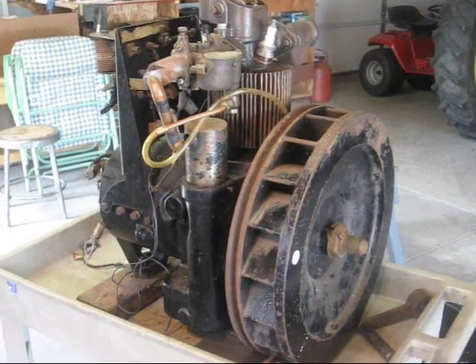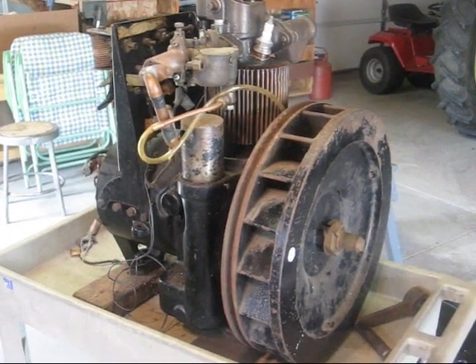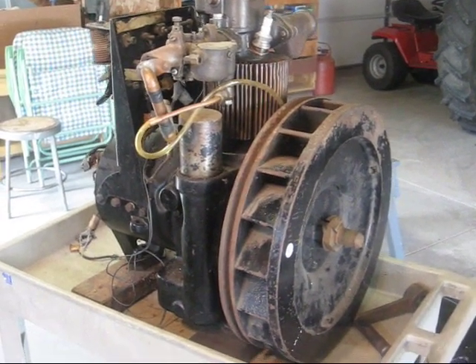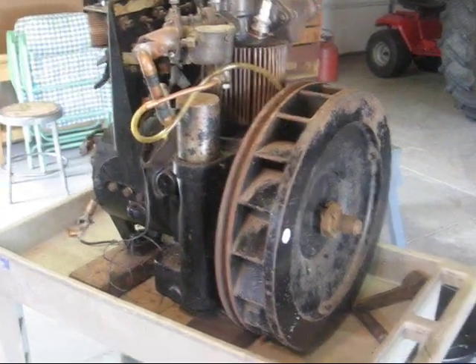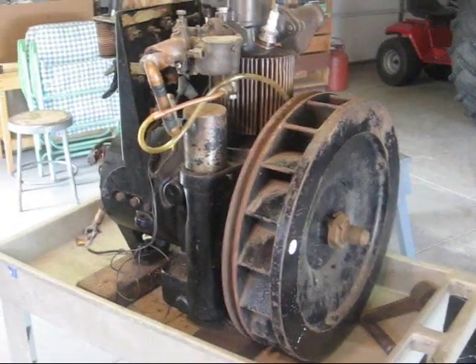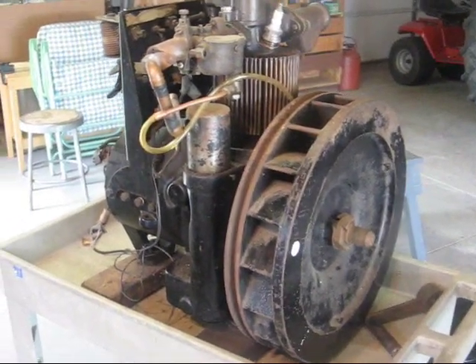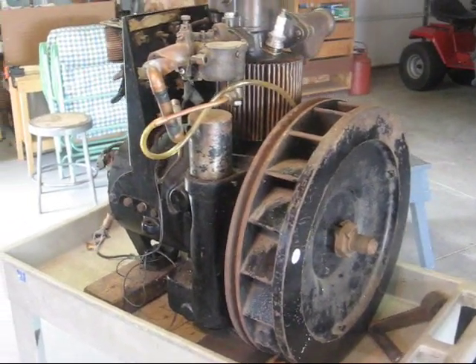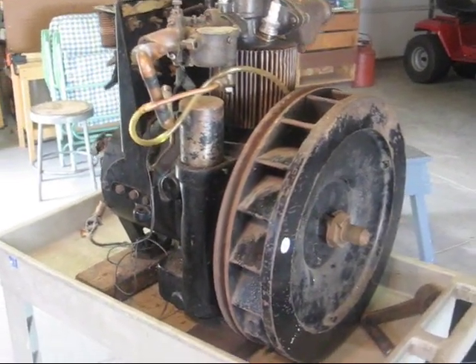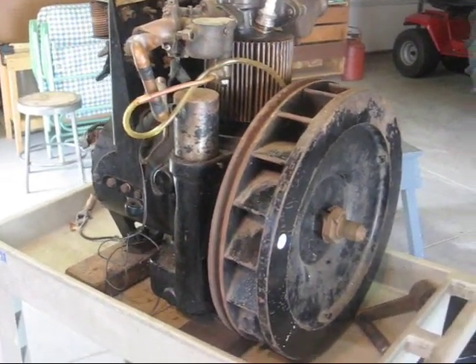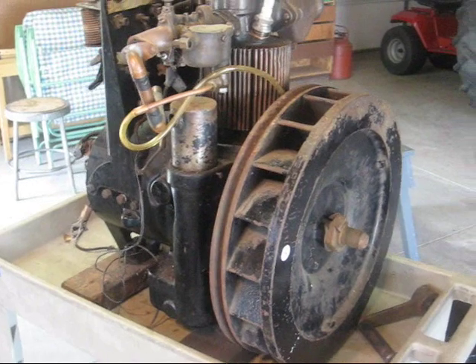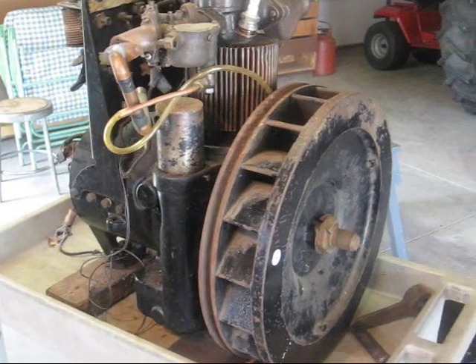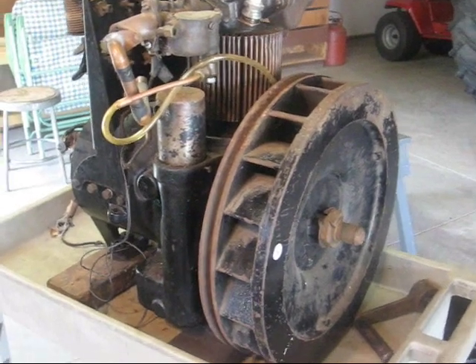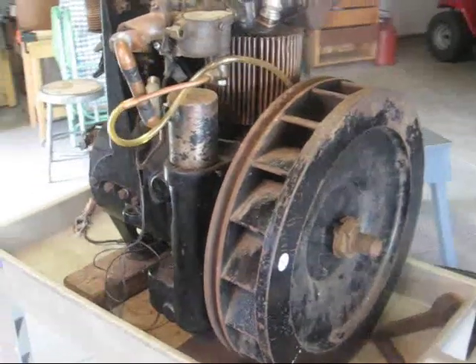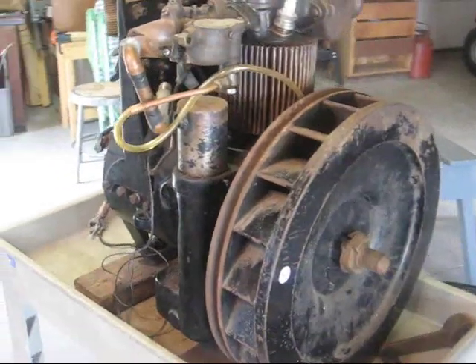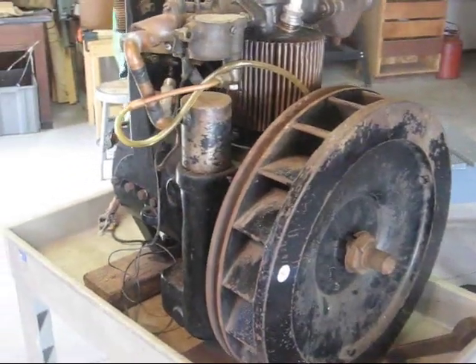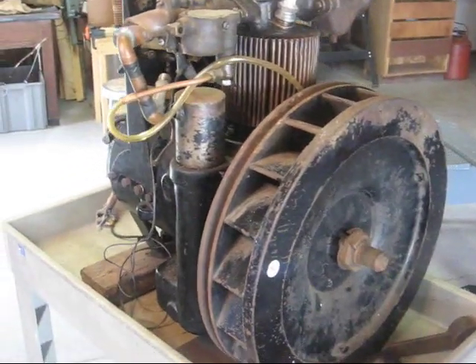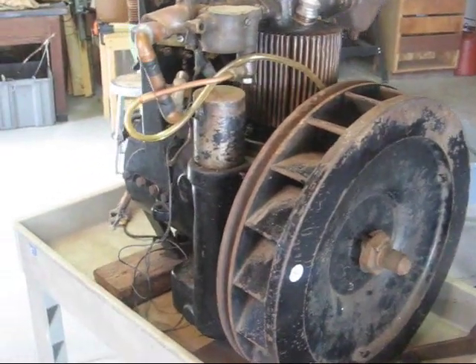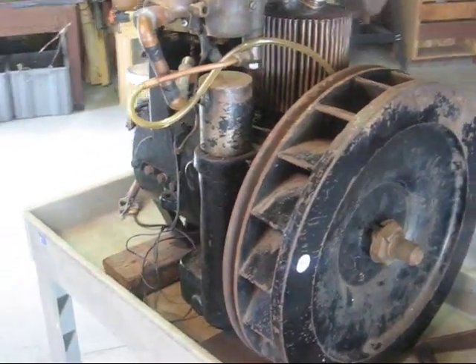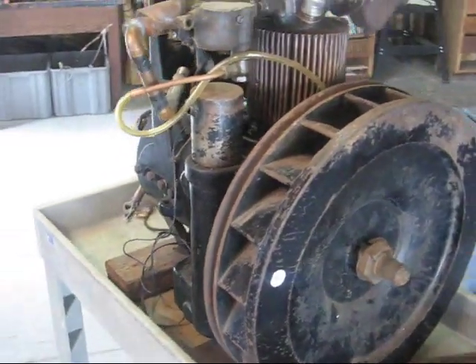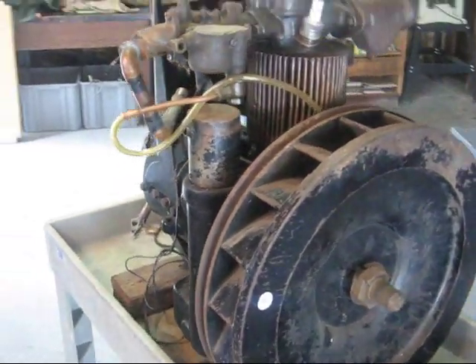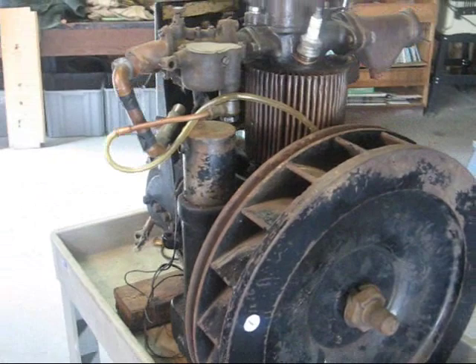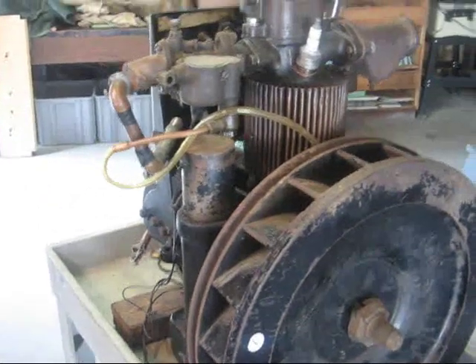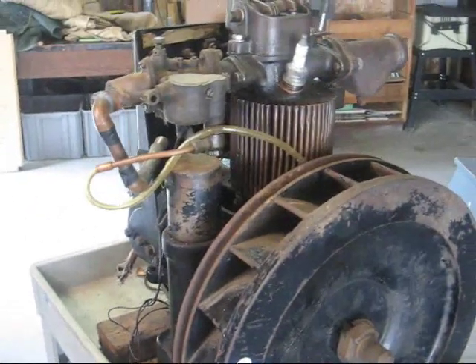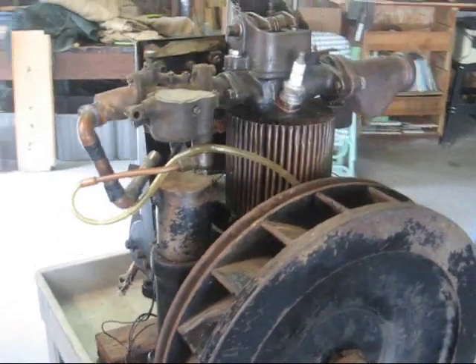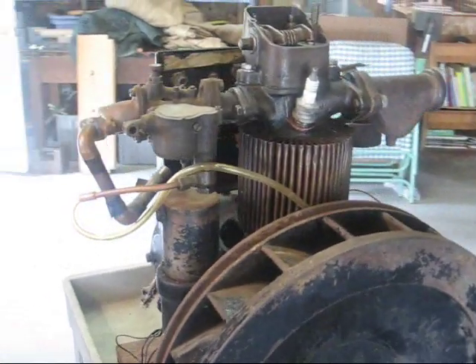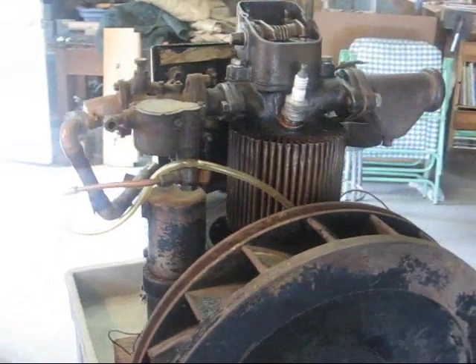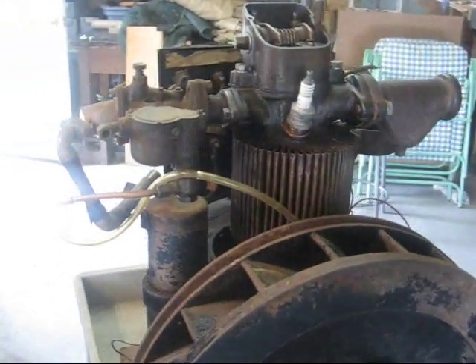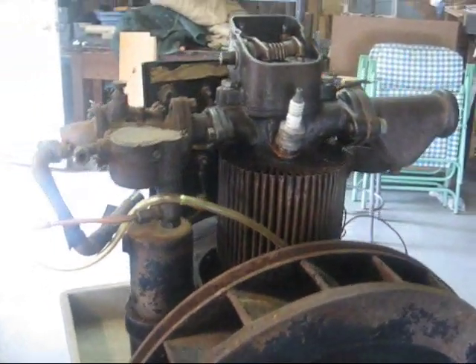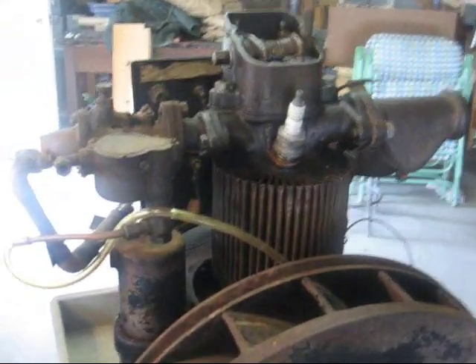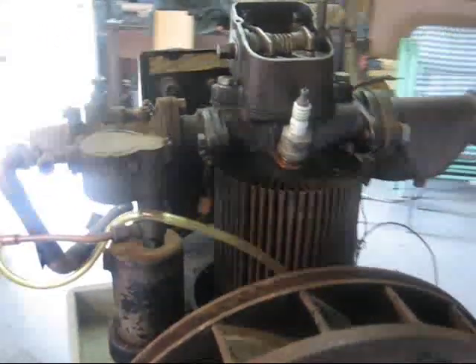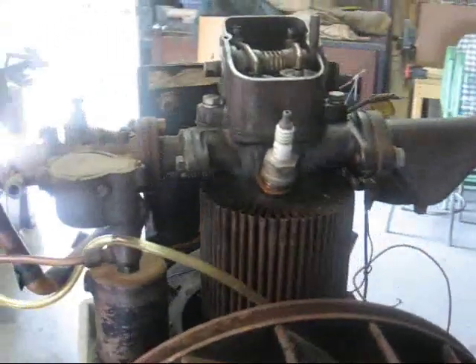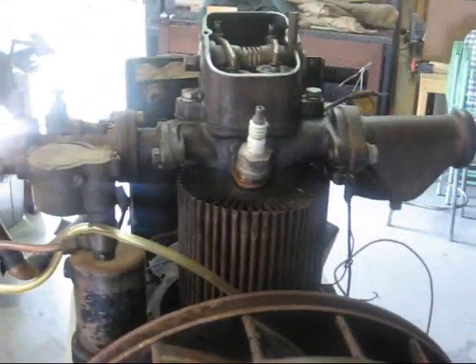Here's an old Delco light plant from the 30s, and I'm trying to identify it as to what model it is. So if anybody can identify this, give me an email.